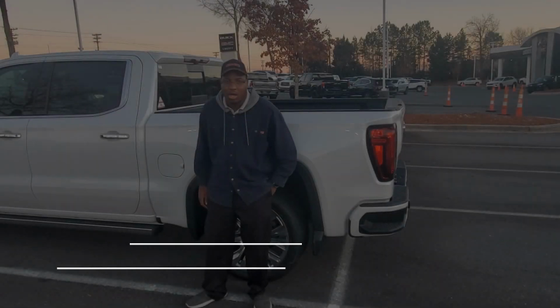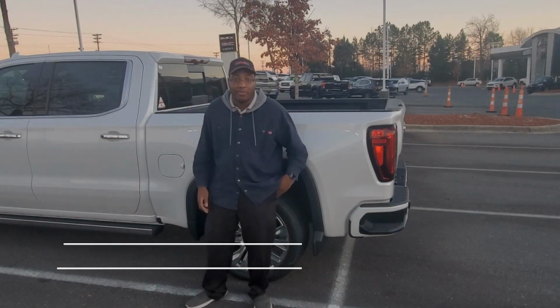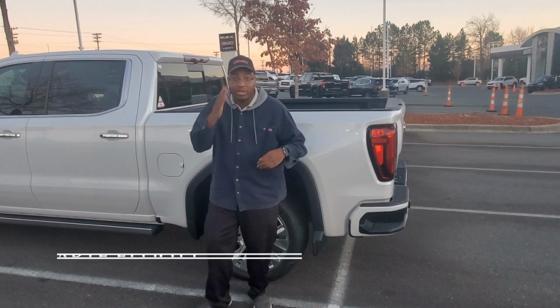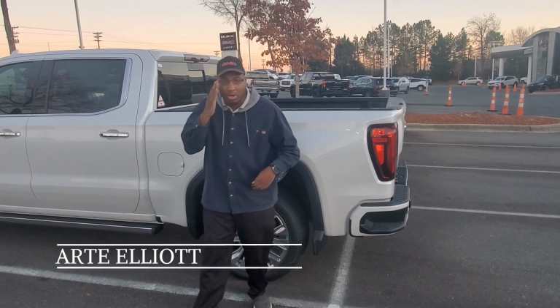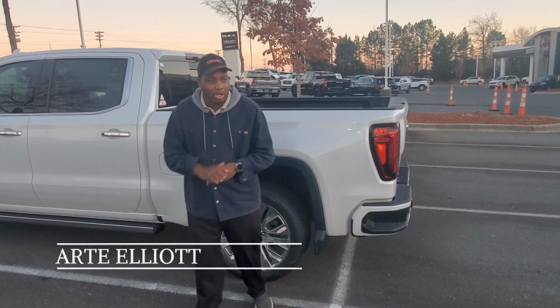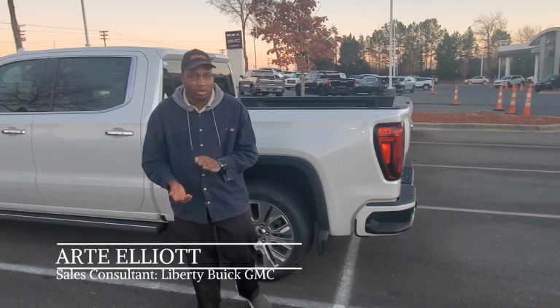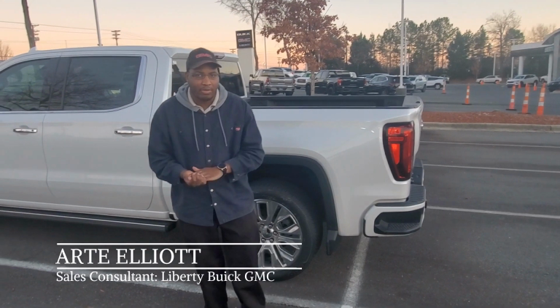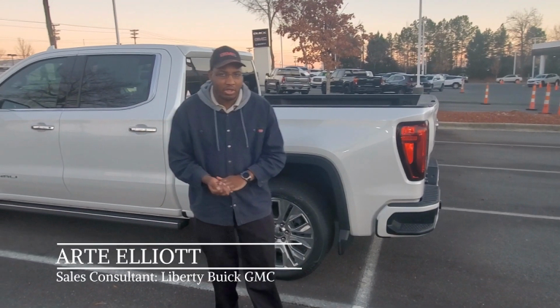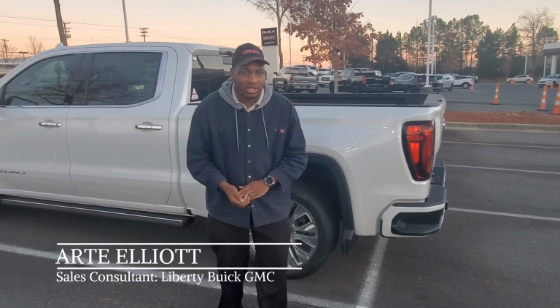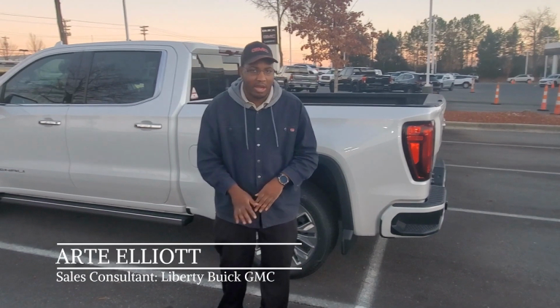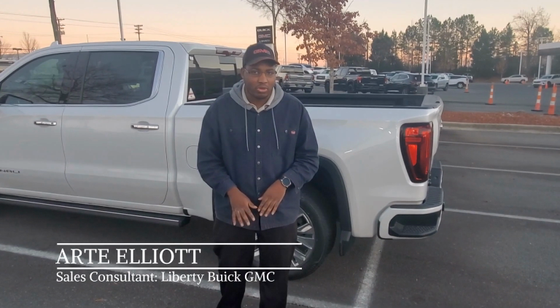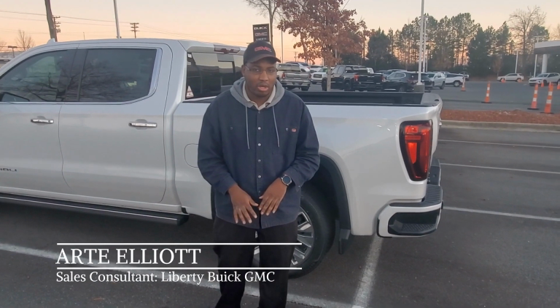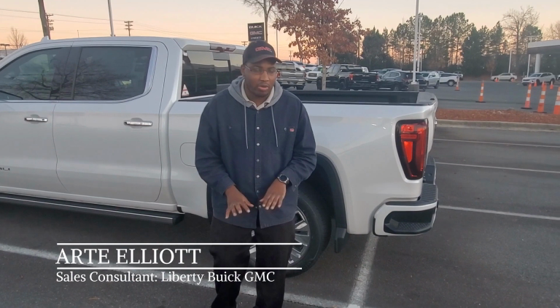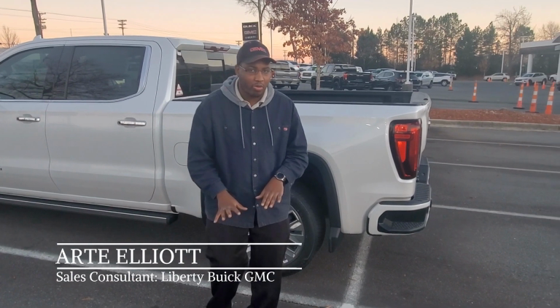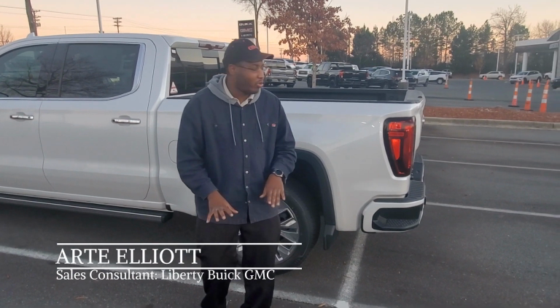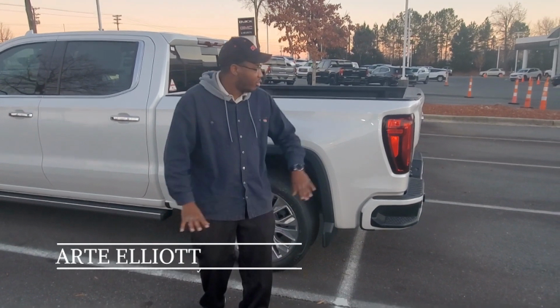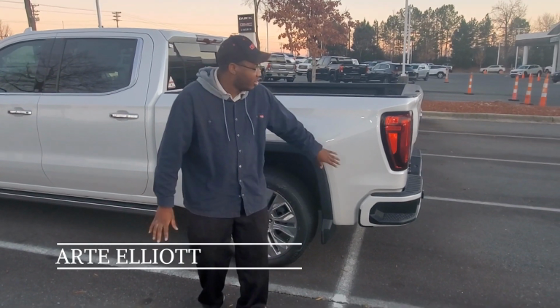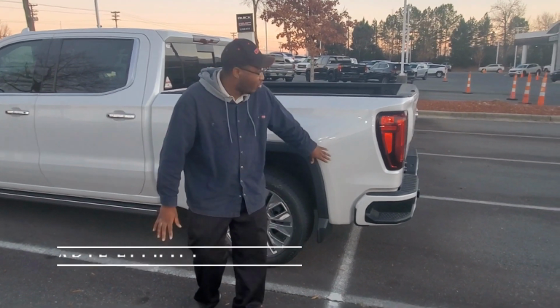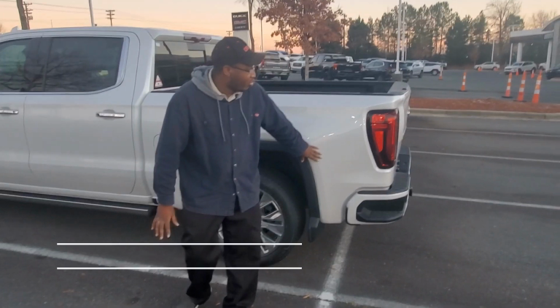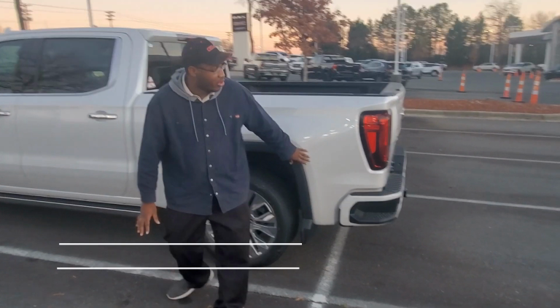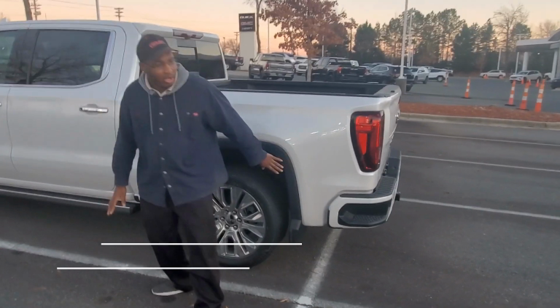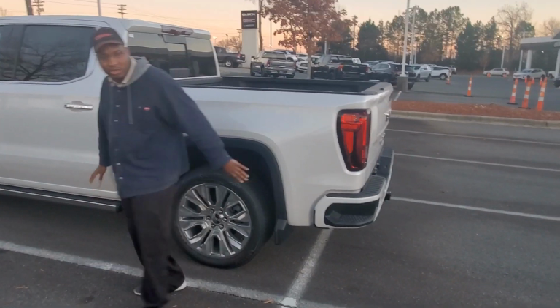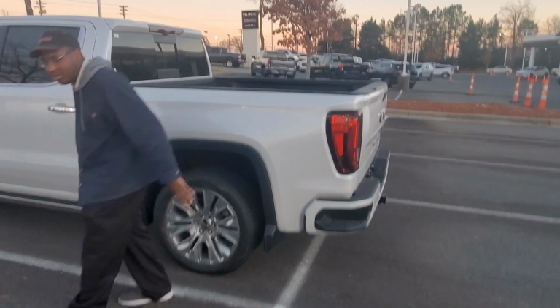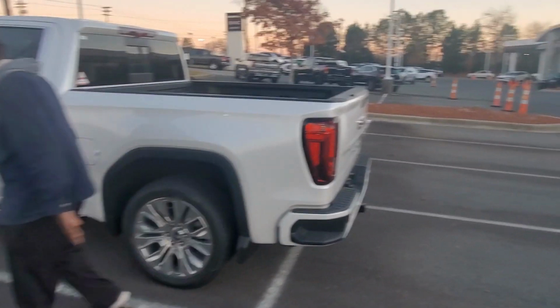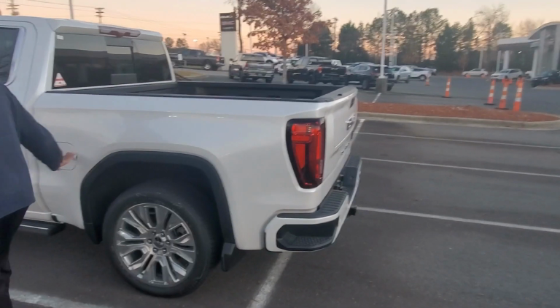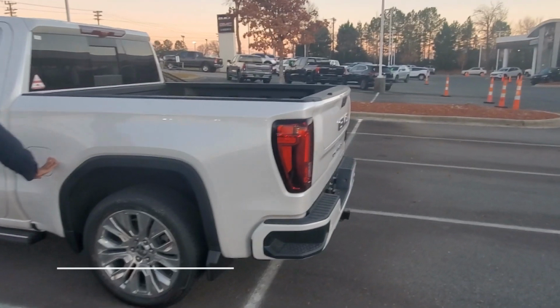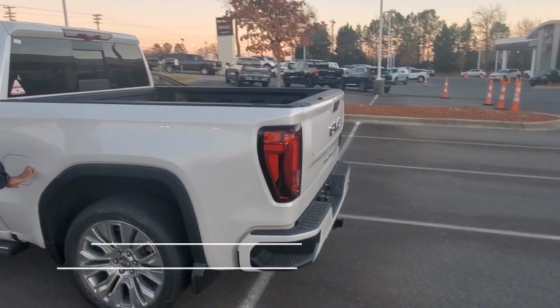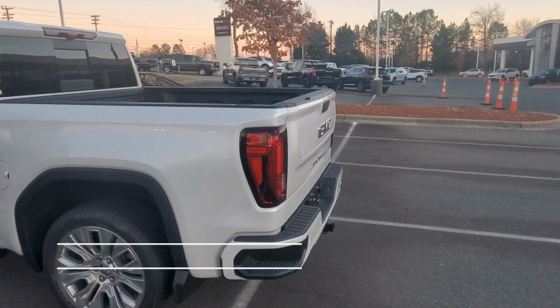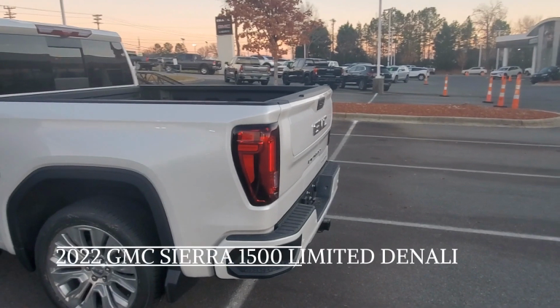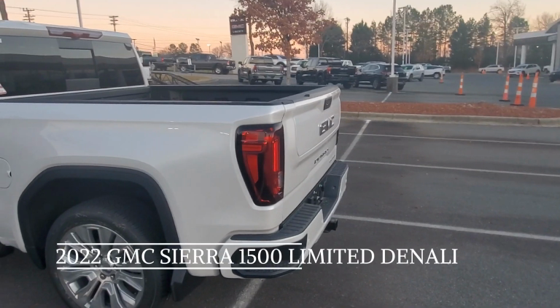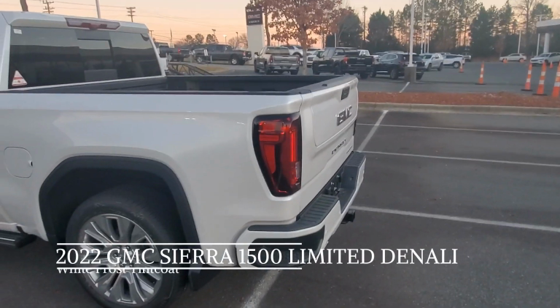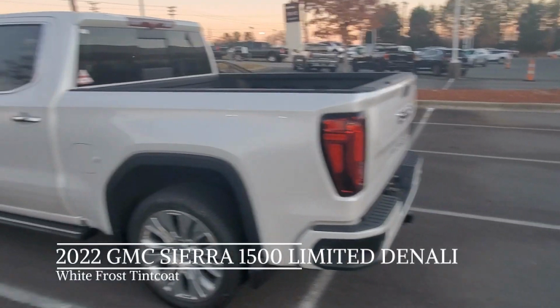Hello everyone, this is Art Nellett here at Liberty View GMC in Manhattan Beach, North Carolina. I'm going to show you this 2022 GMC Sierra 1500. This is the Denali.